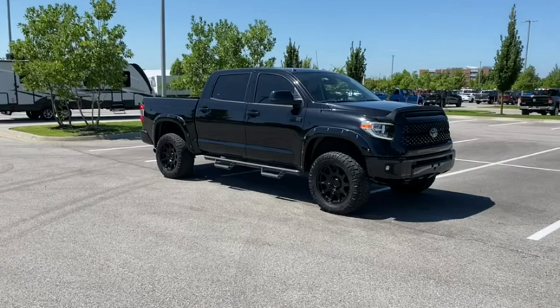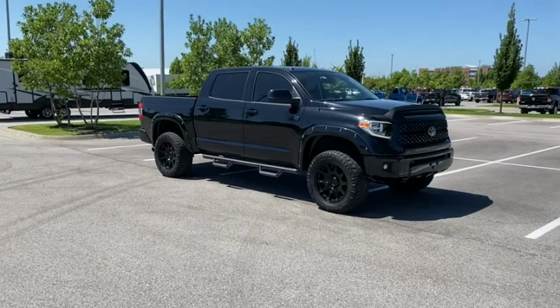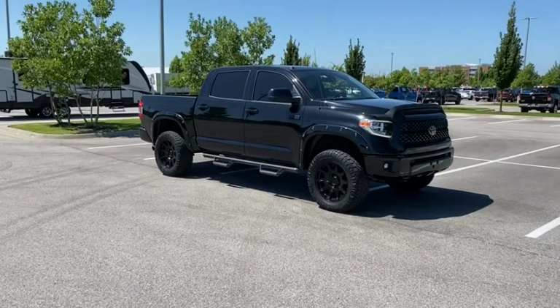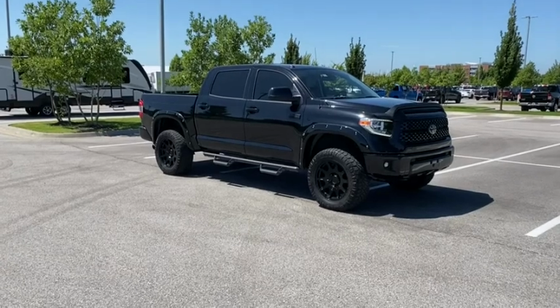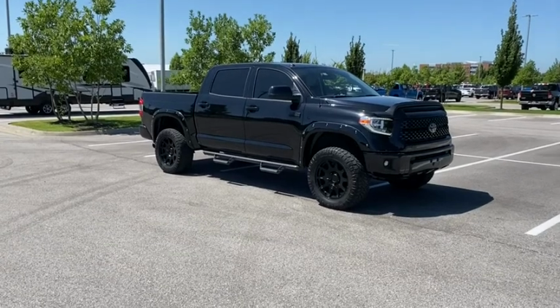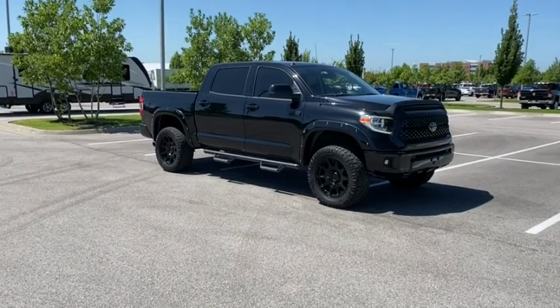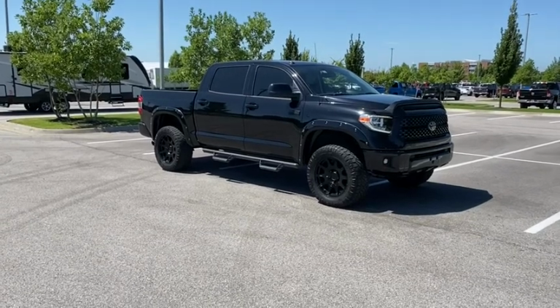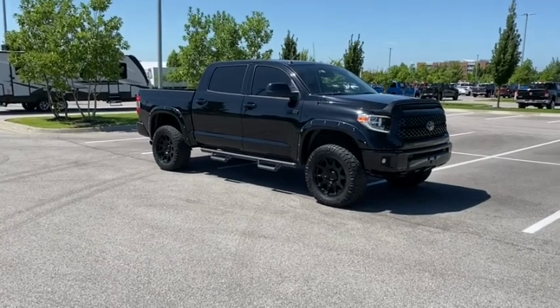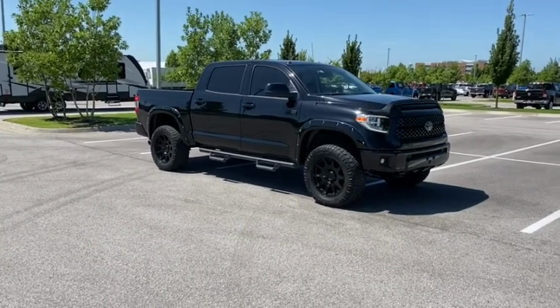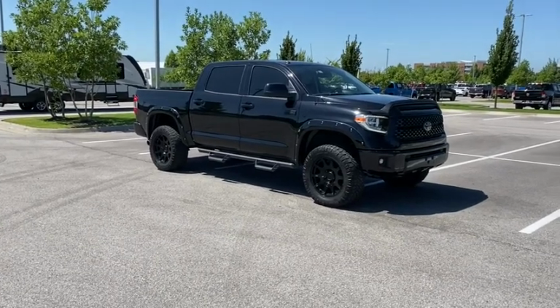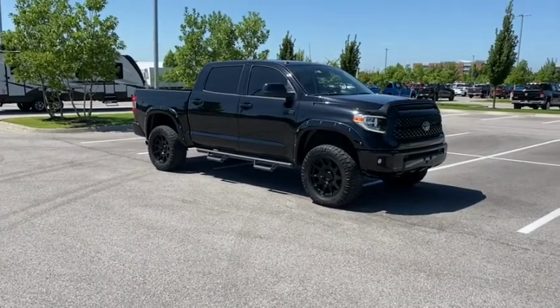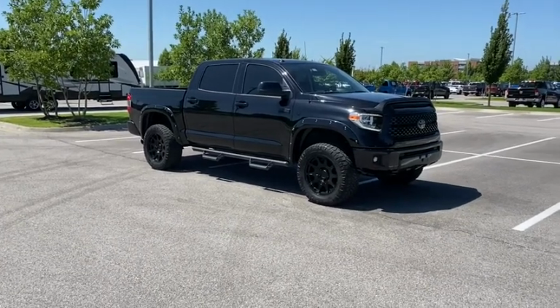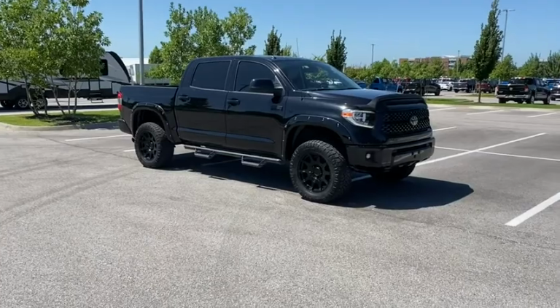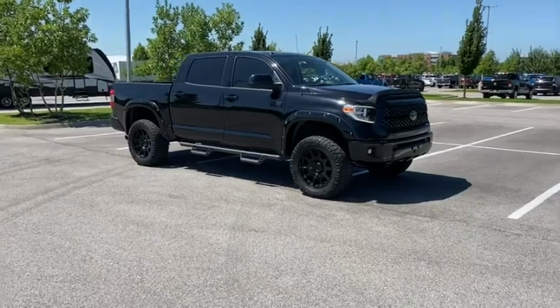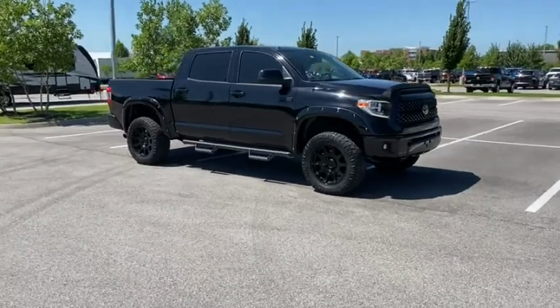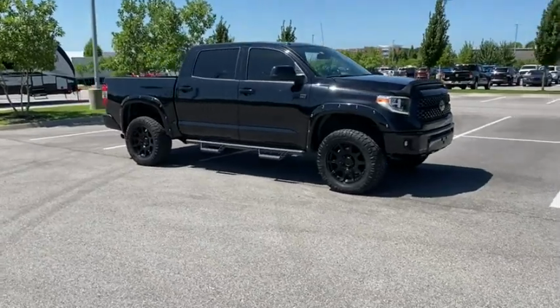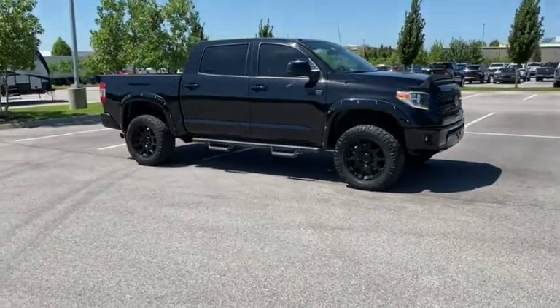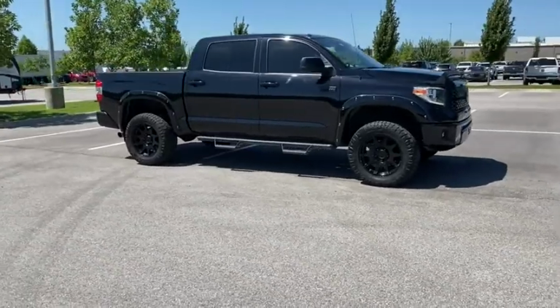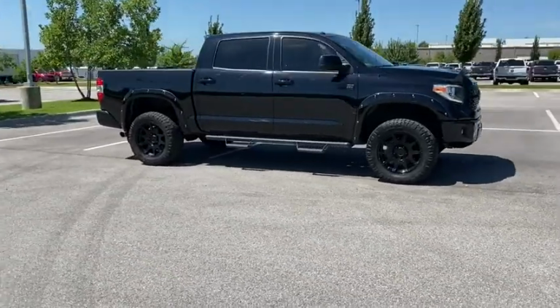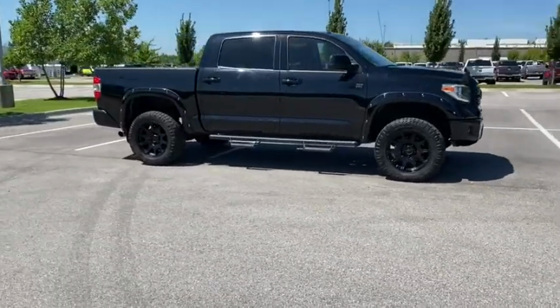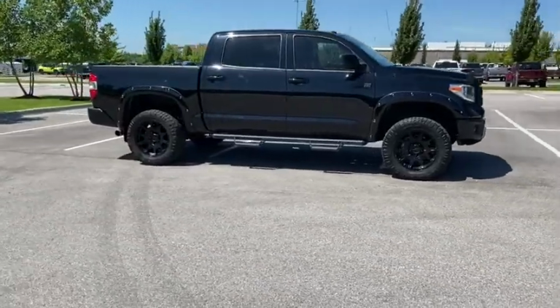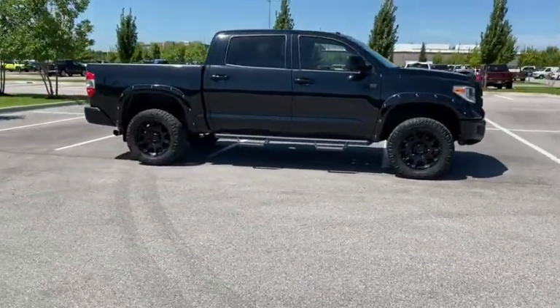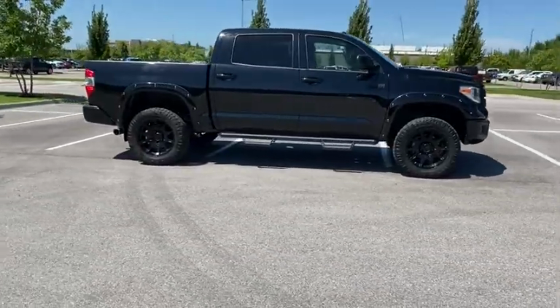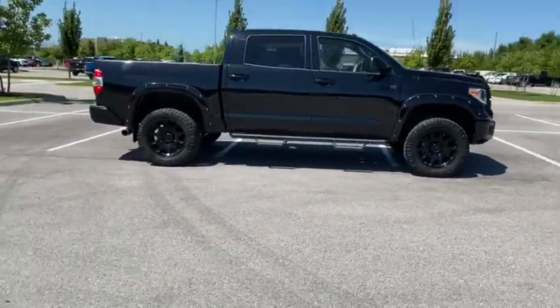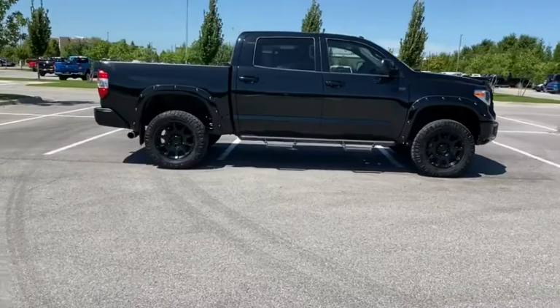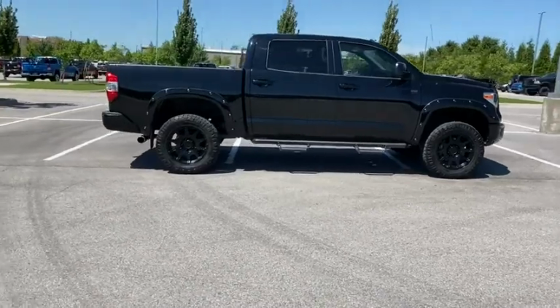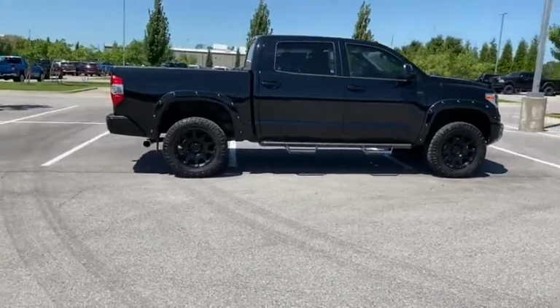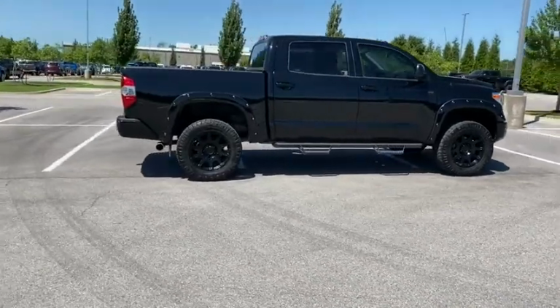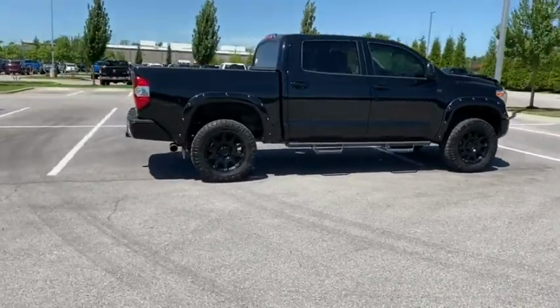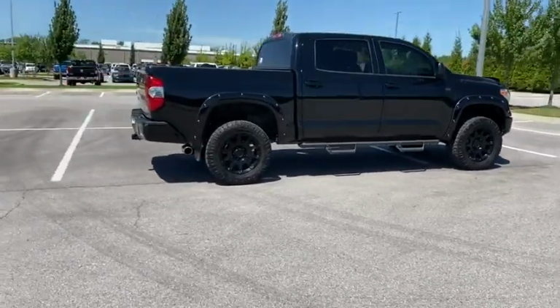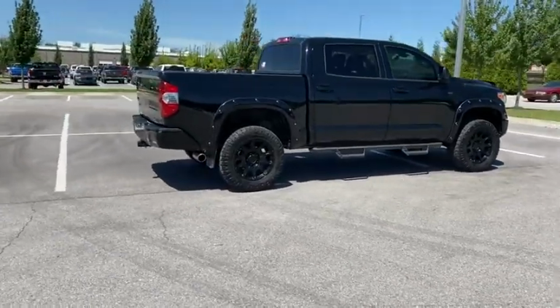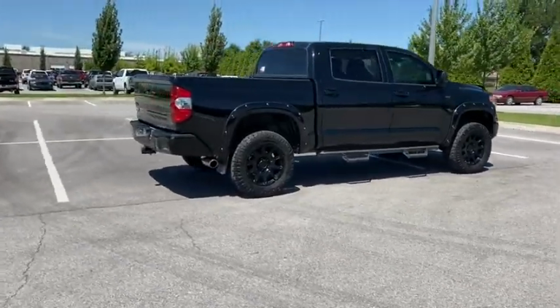Stop by and take a look at the 2018 Toyota Tundra. Tundra has a number of unique features useful for those using it as a work truck, including extra-large door handles, a deck rail system, and an integrated tow hitch.